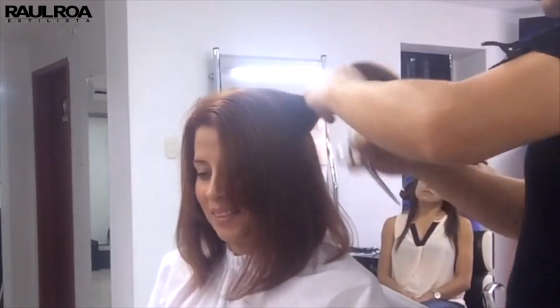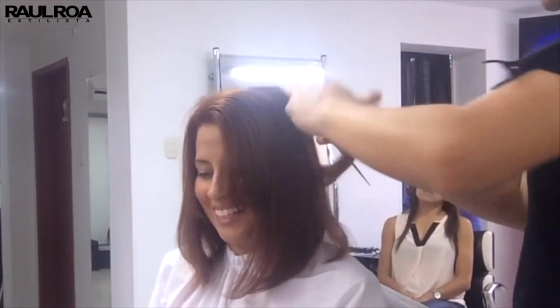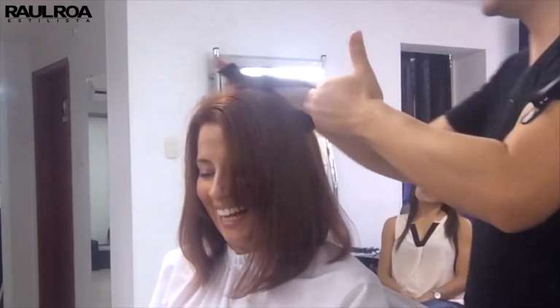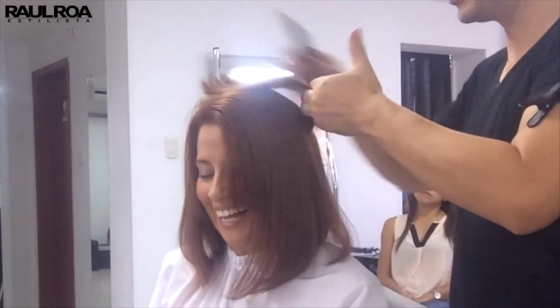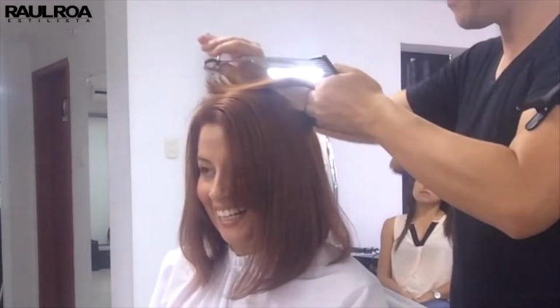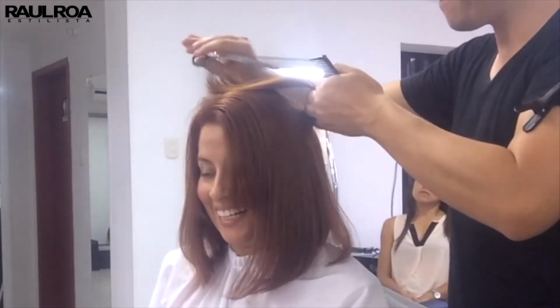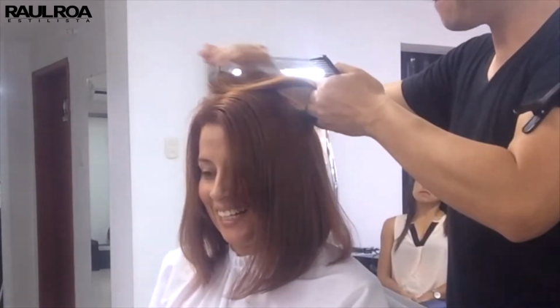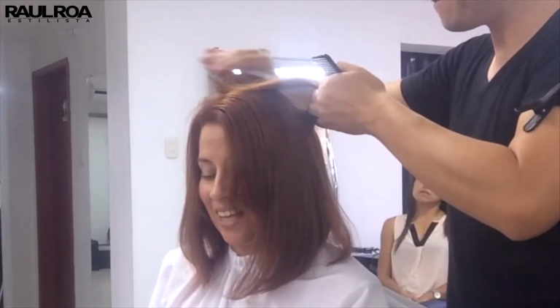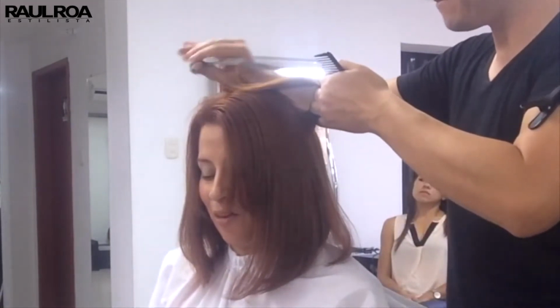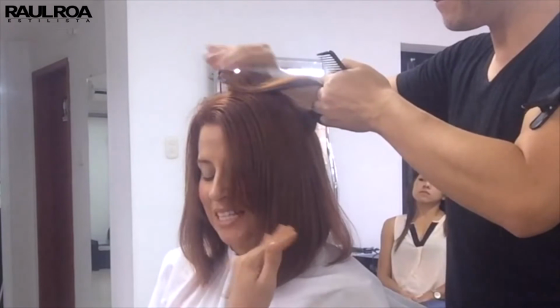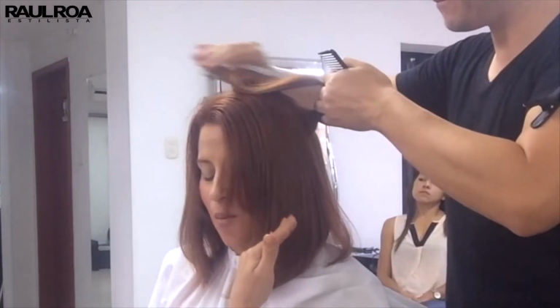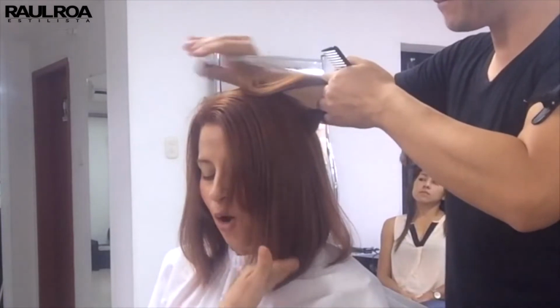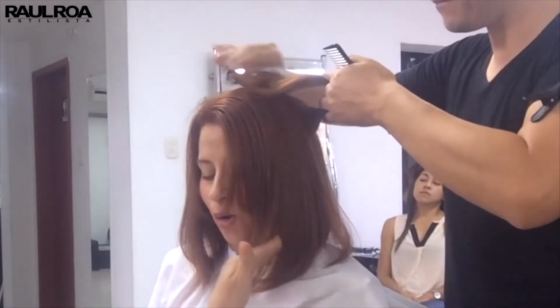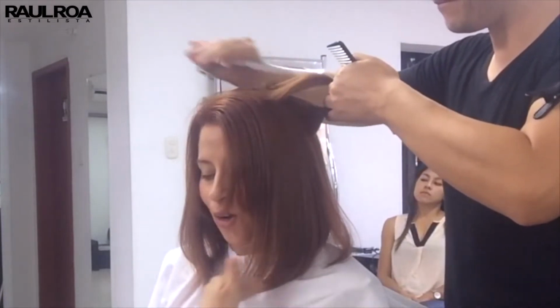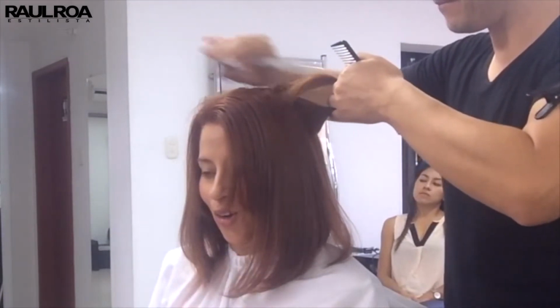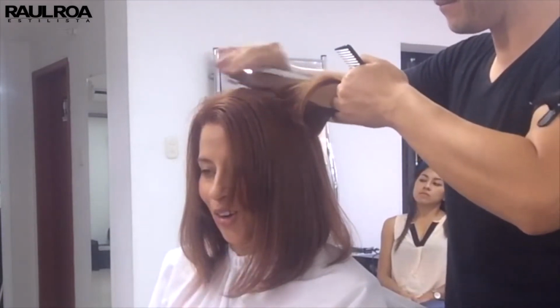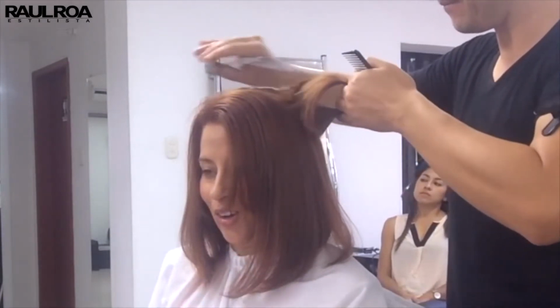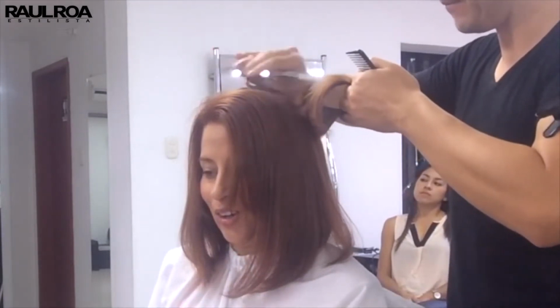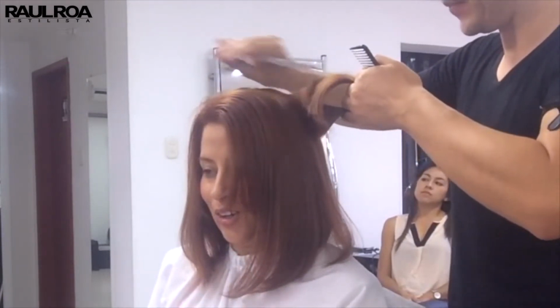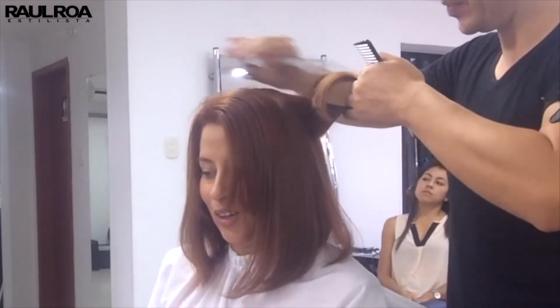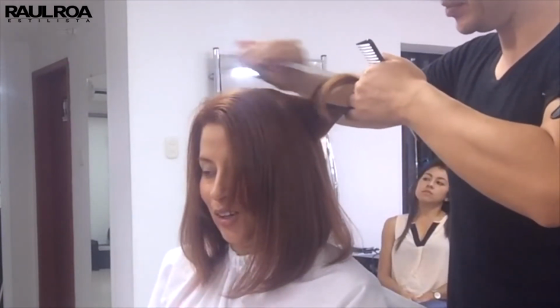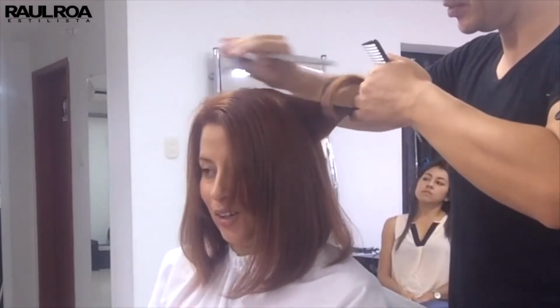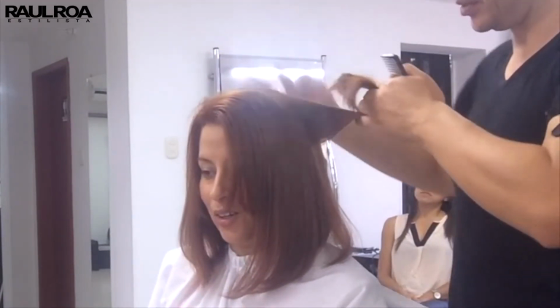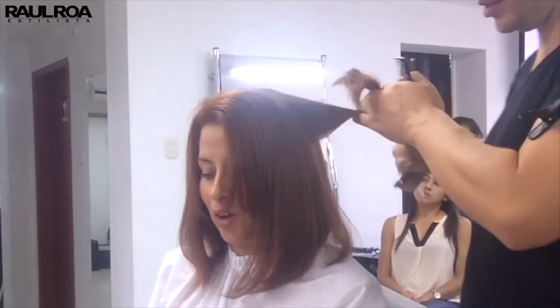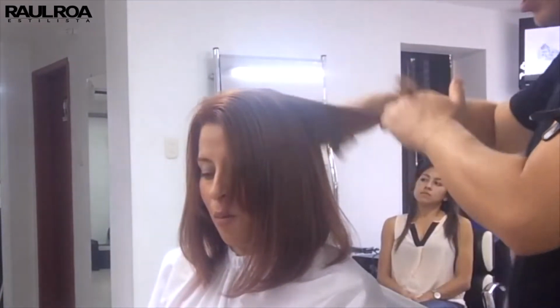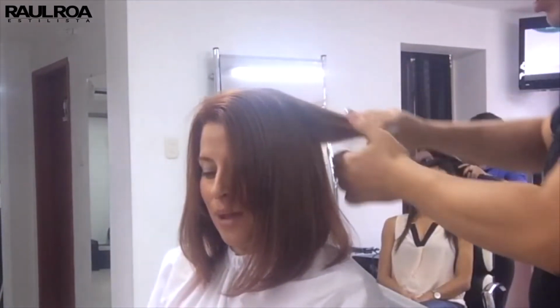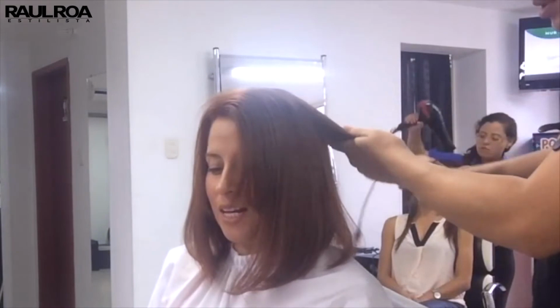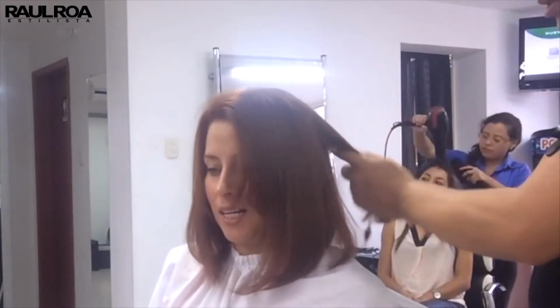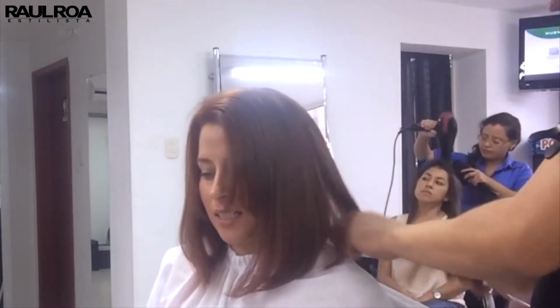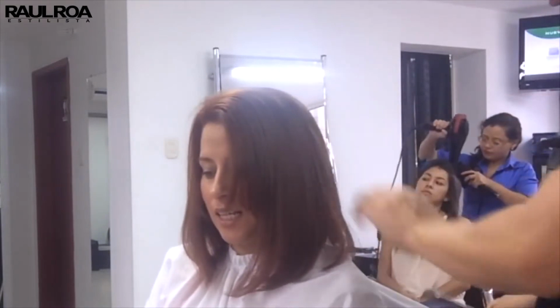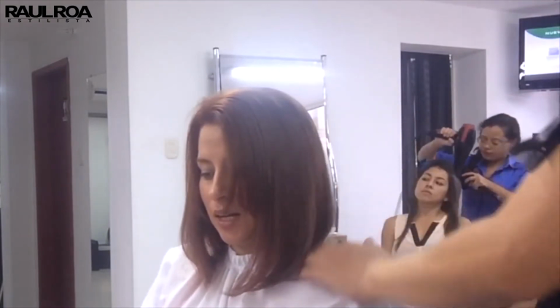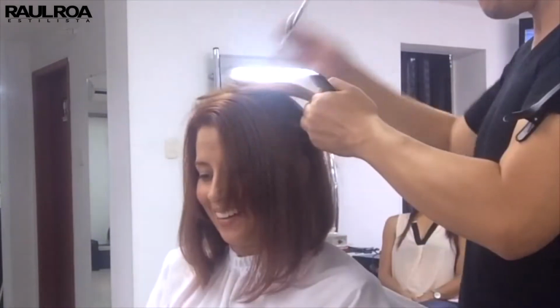My model reminded me that she wanted a slanted bob, and I explained to her to stay calm because there was still a lot of hair to cut.